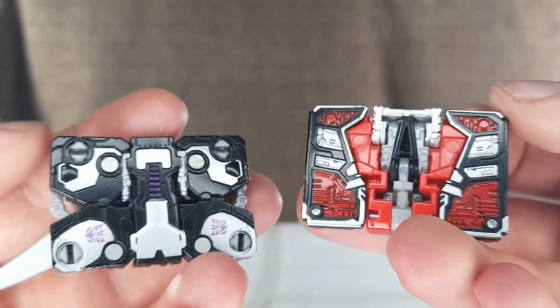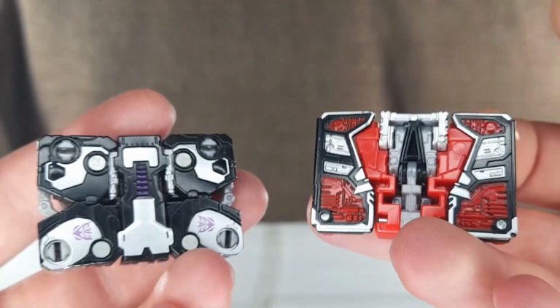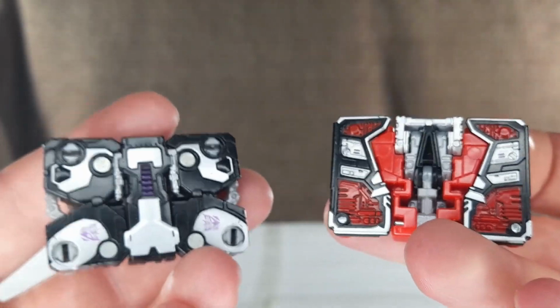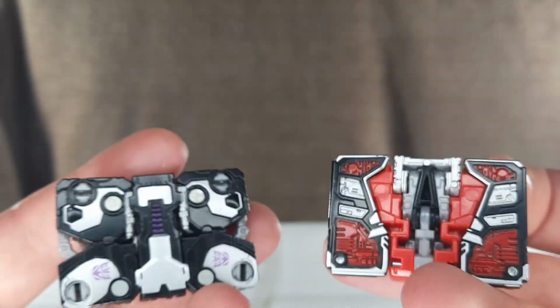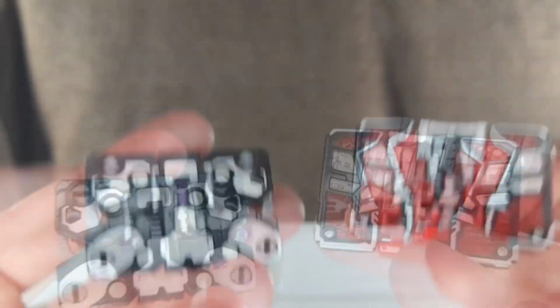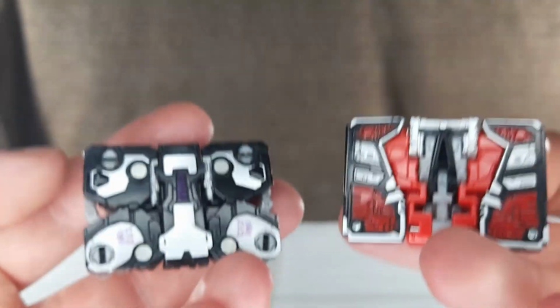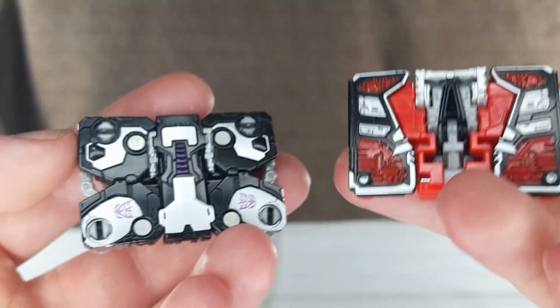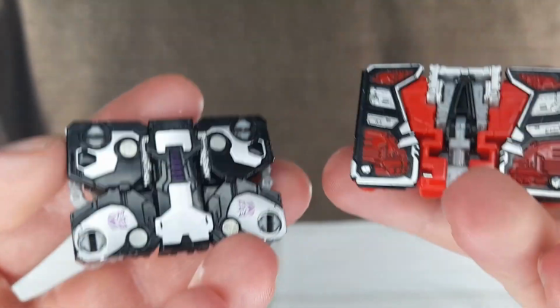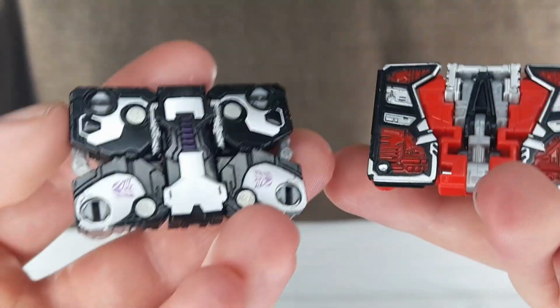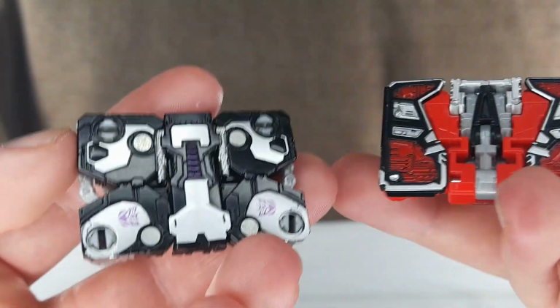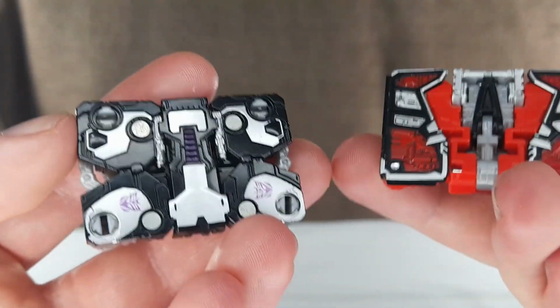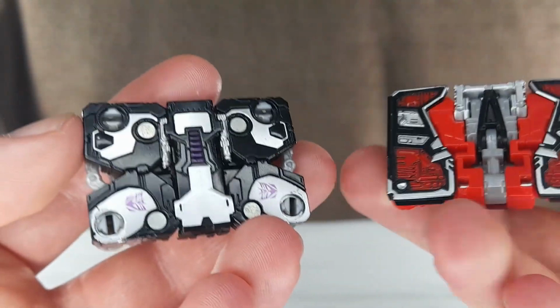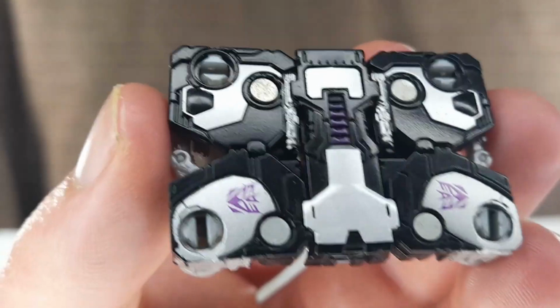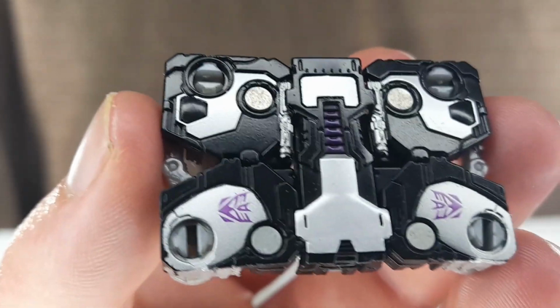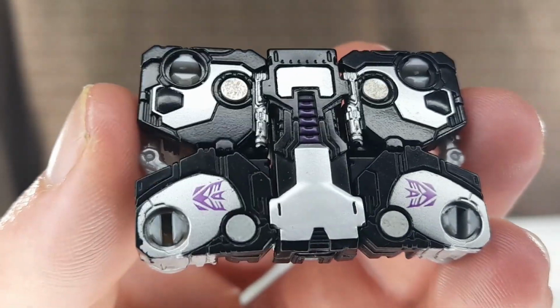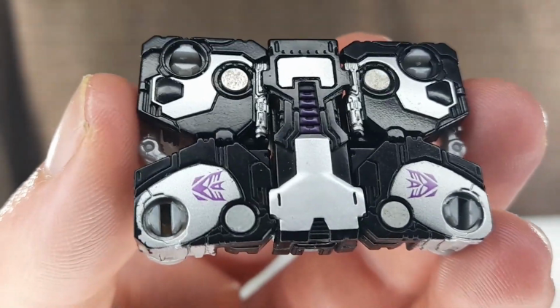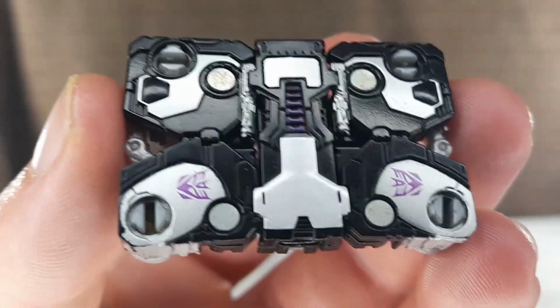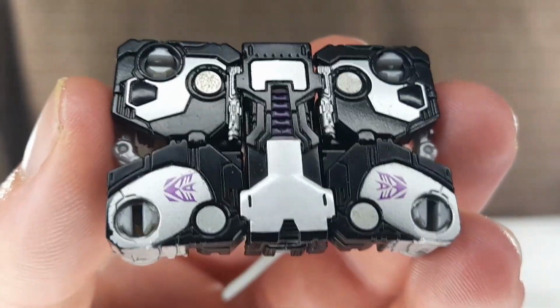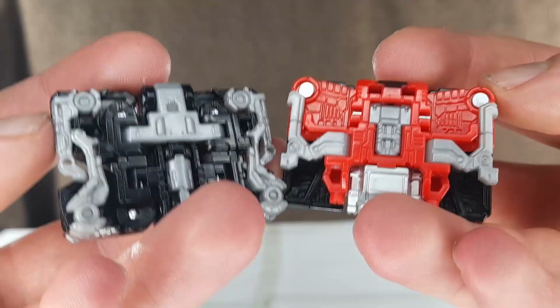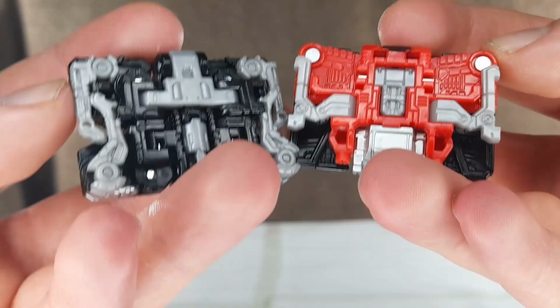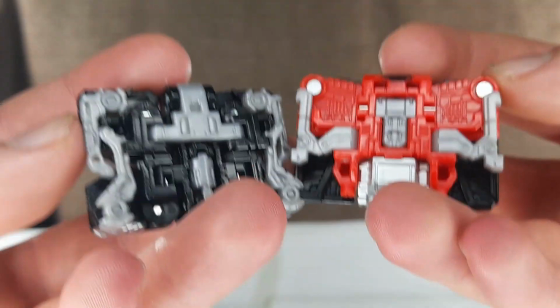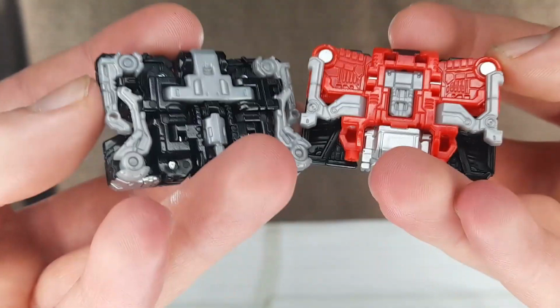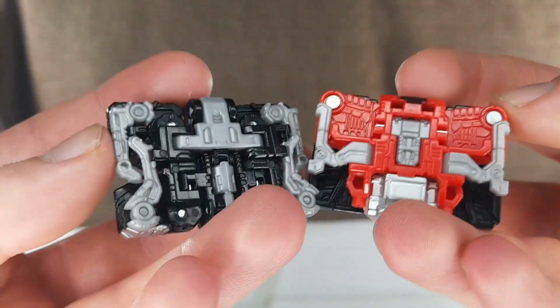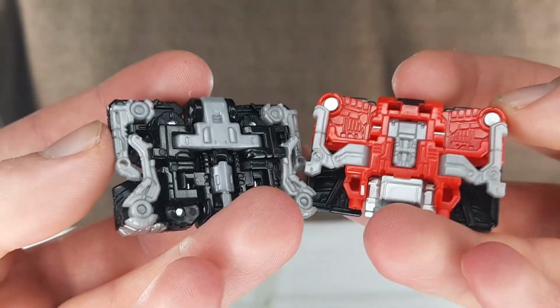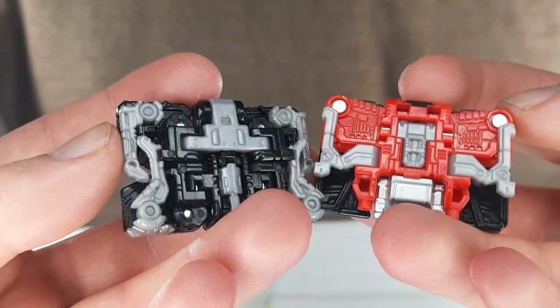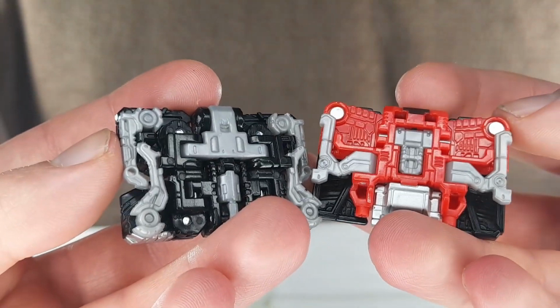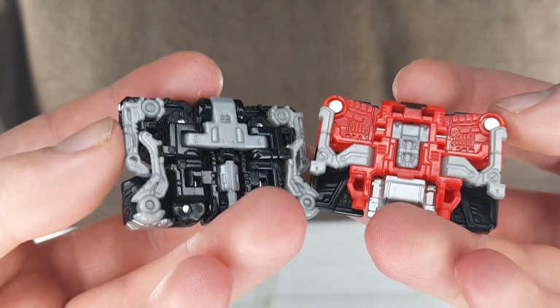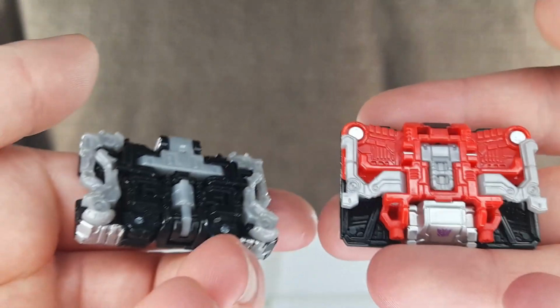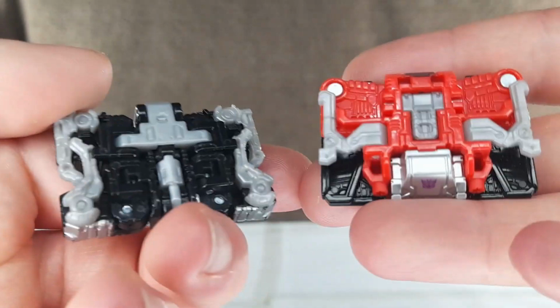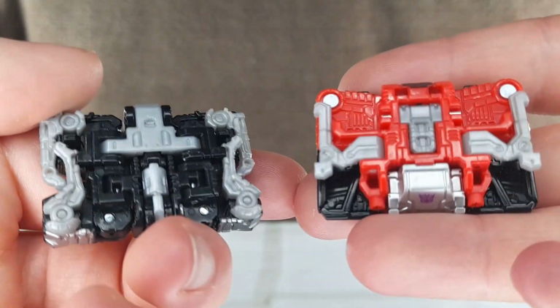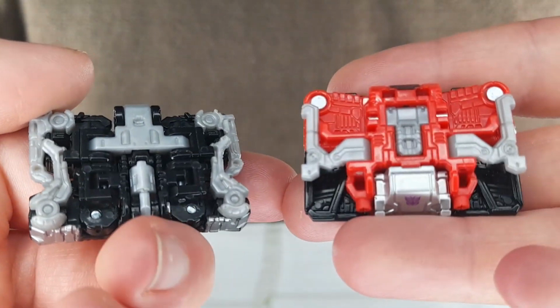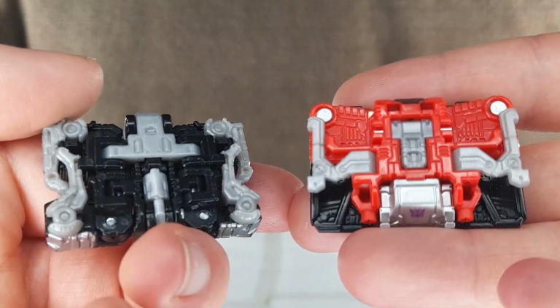I'm not saying they look bad. They are both covered in paint, and Ravage has these two Decepticon logos. They both have the legs of their other mode sticking out underneath, and that's pretty much all the kibble, really.